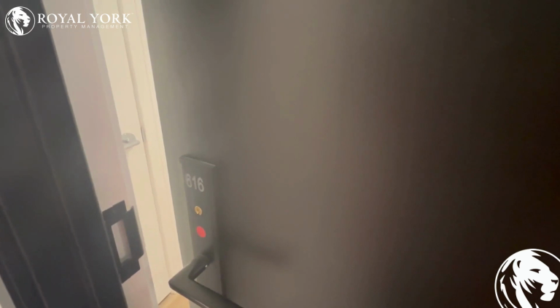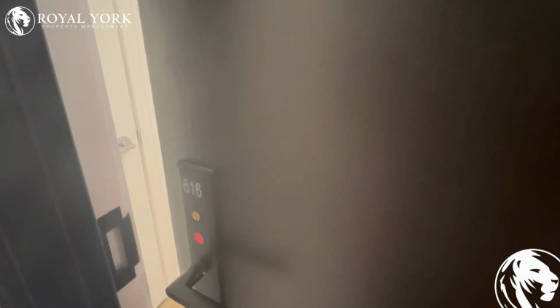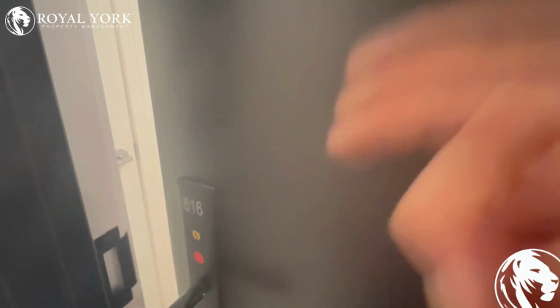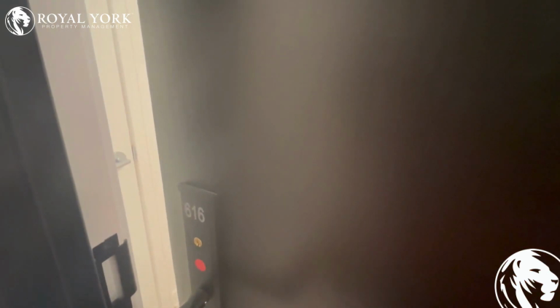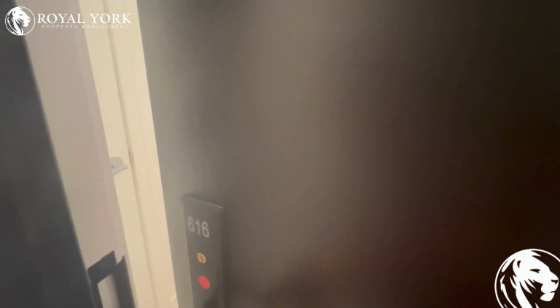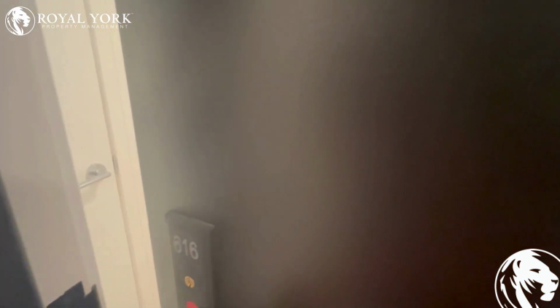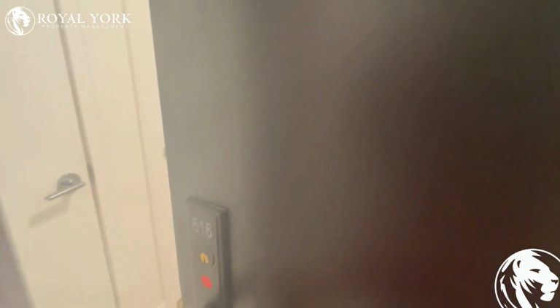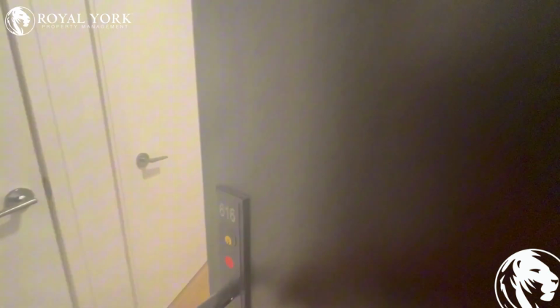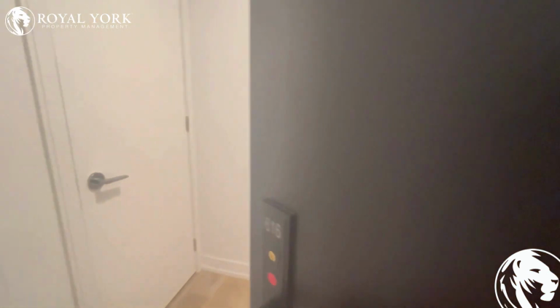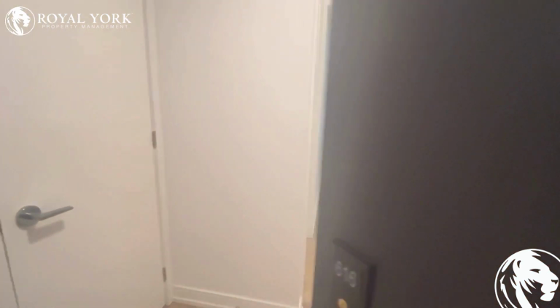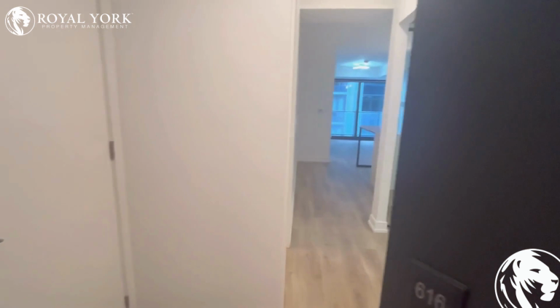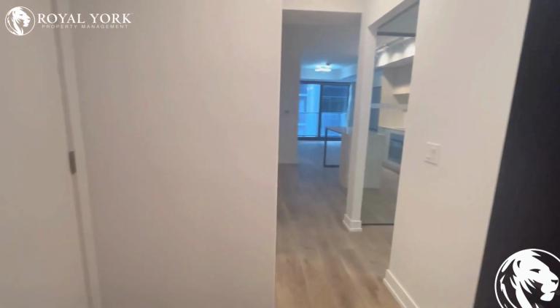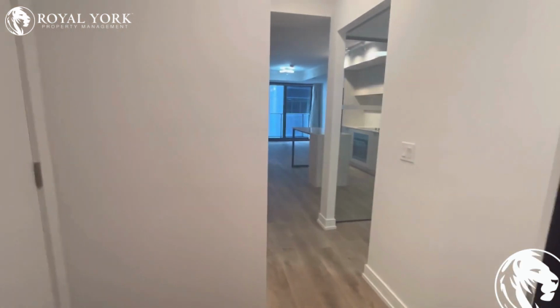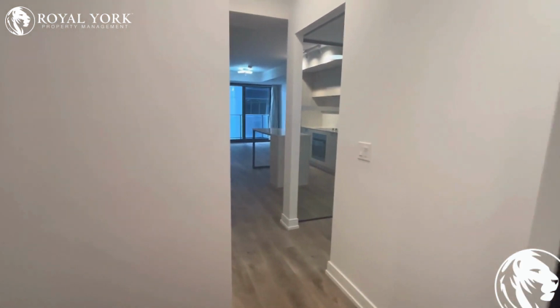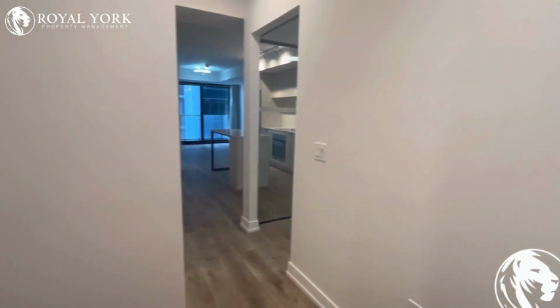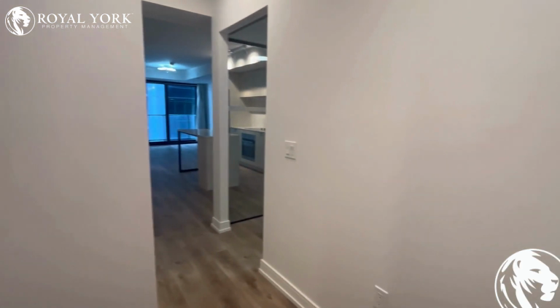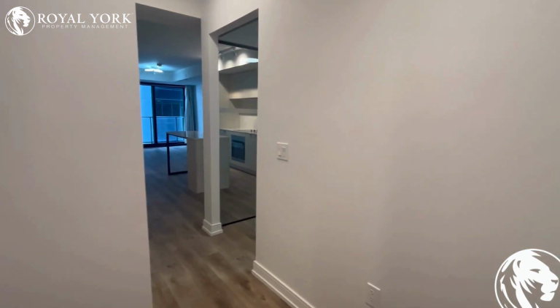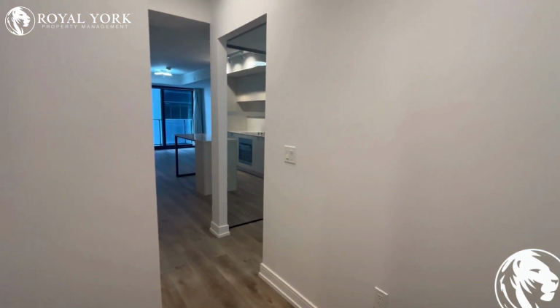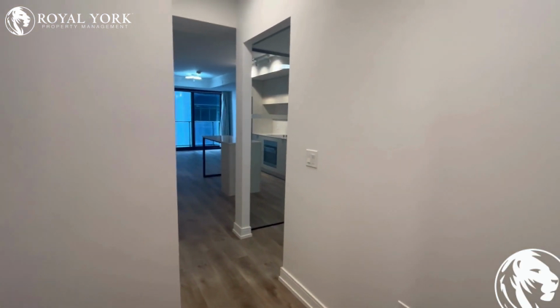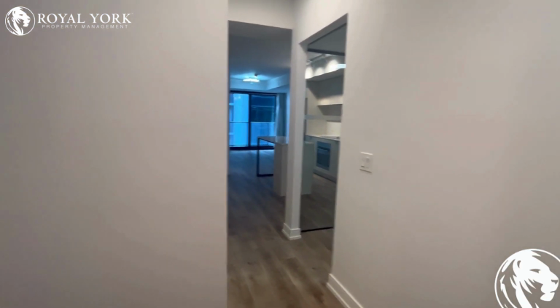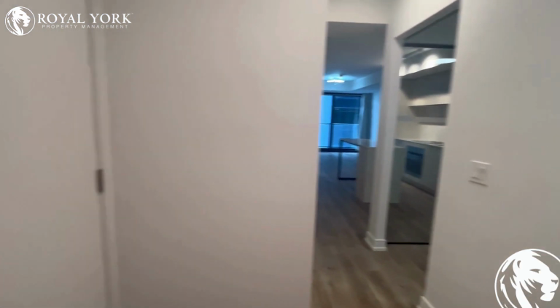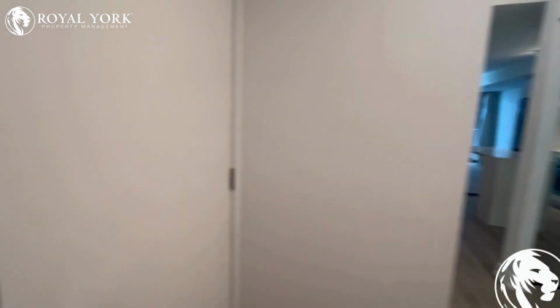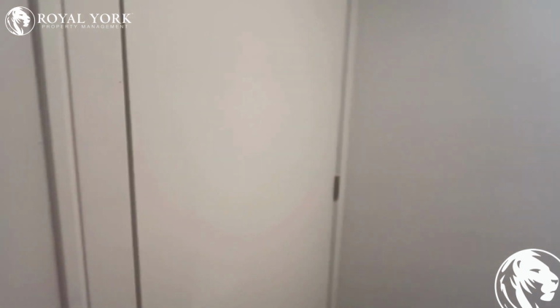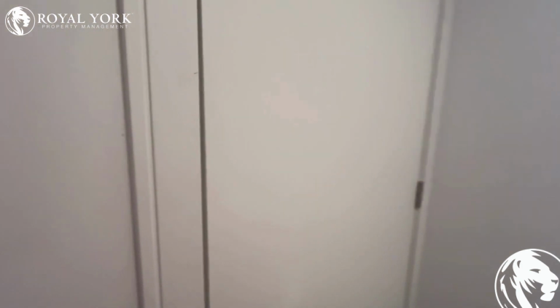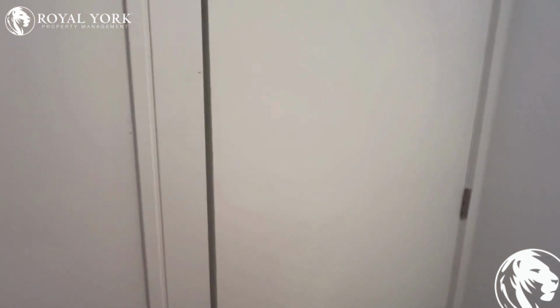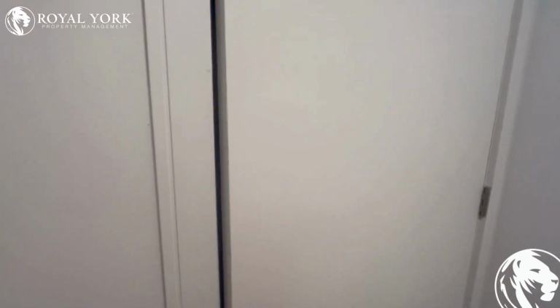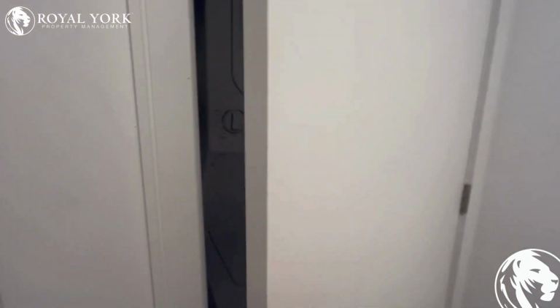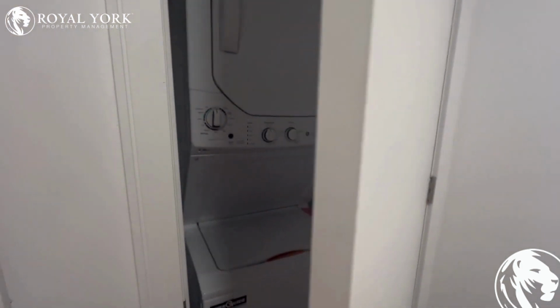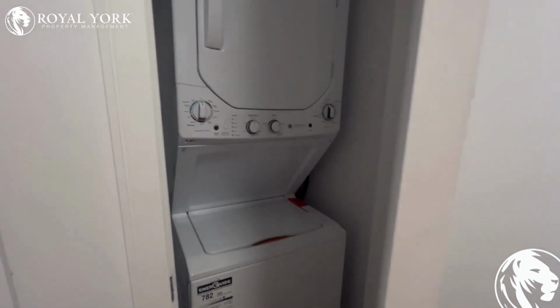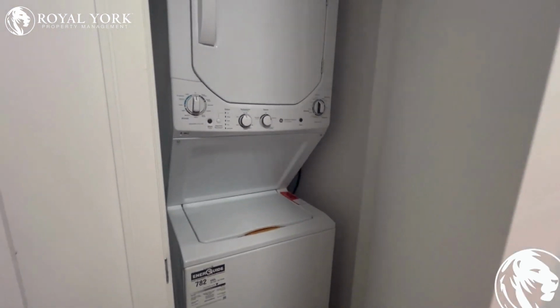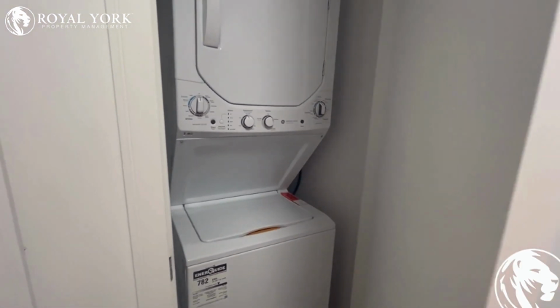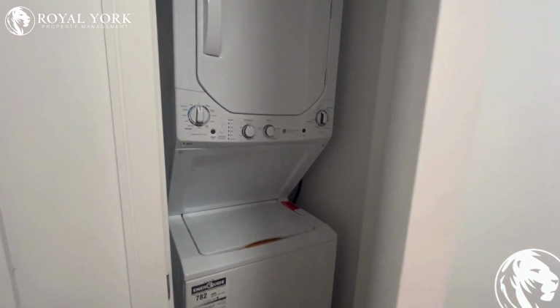Welcome to unit 616 at 1 Jarwin Street in Hamilton downtown. This is a beautiful two-bedroom, two-bath condo. As we enter, we have a stacked washer and dryer.